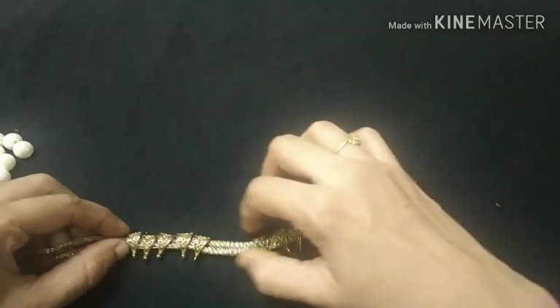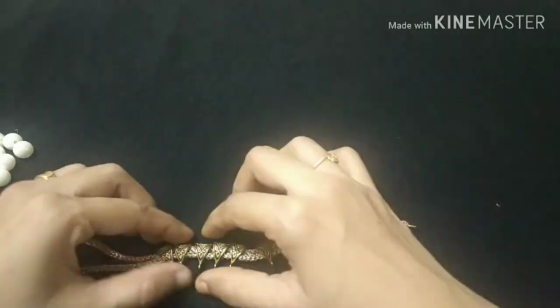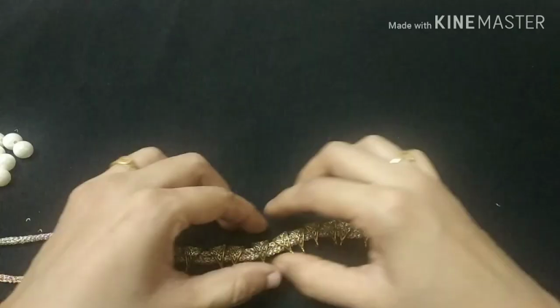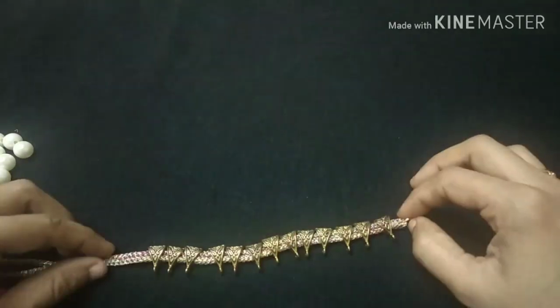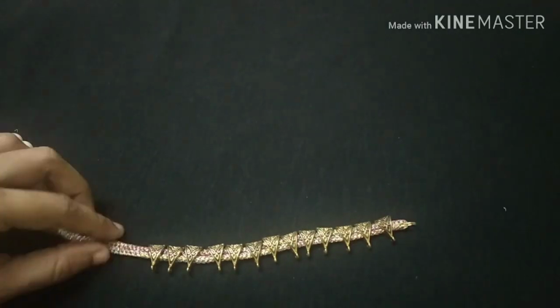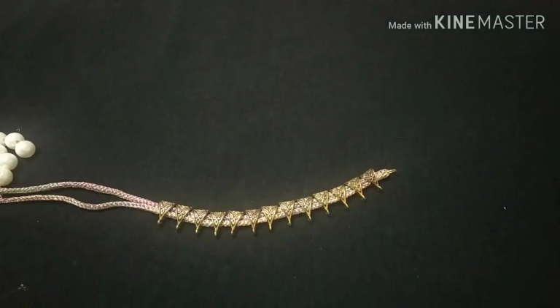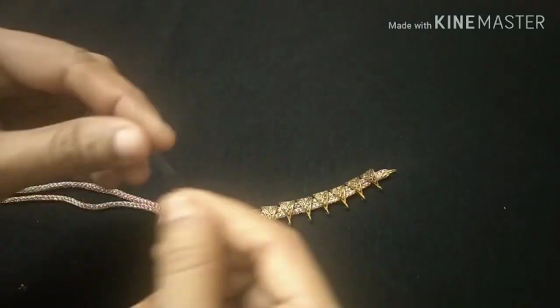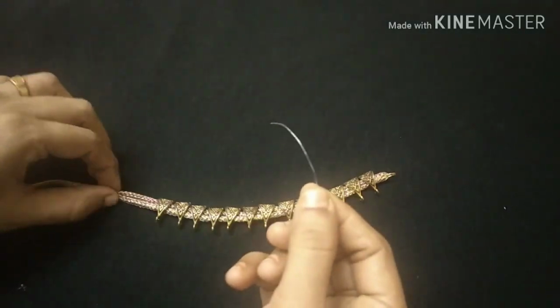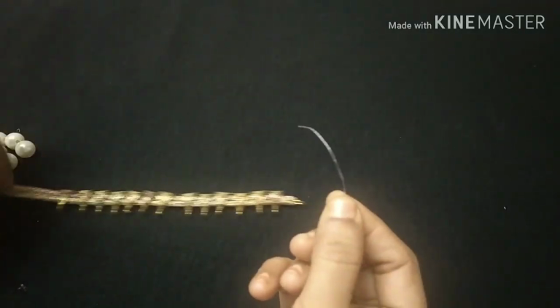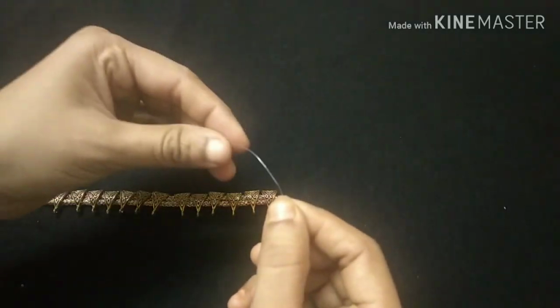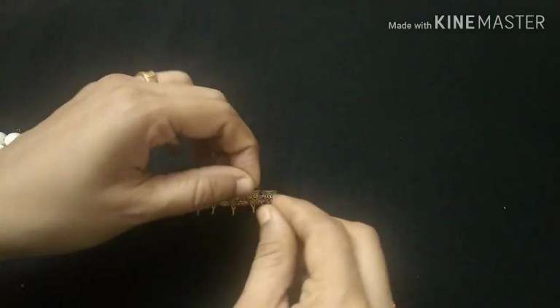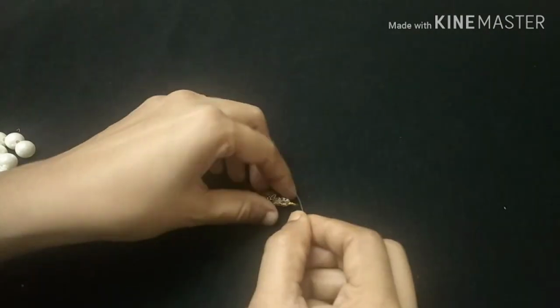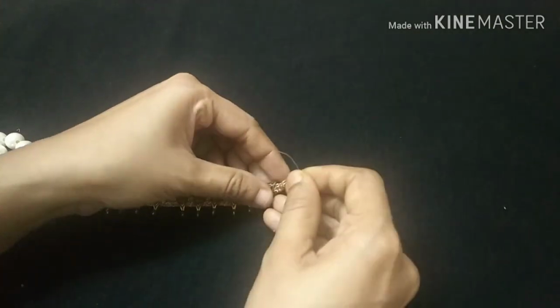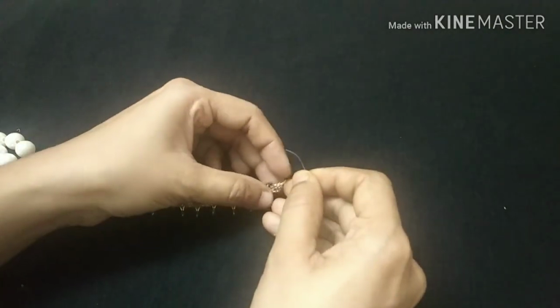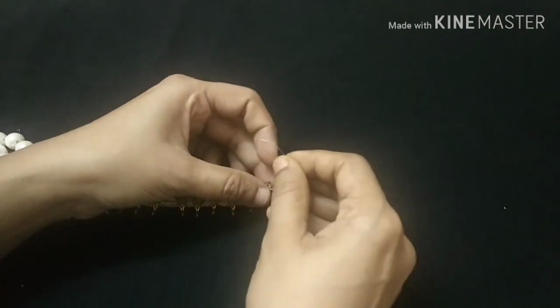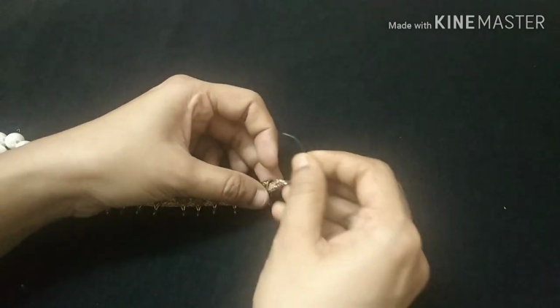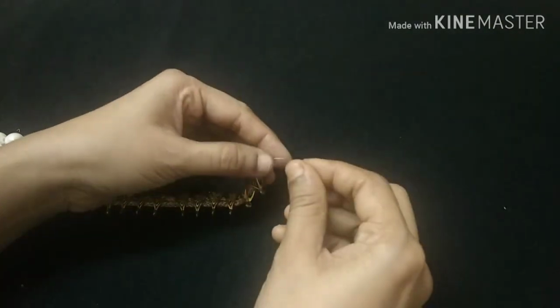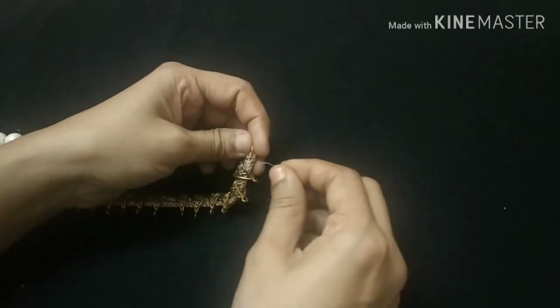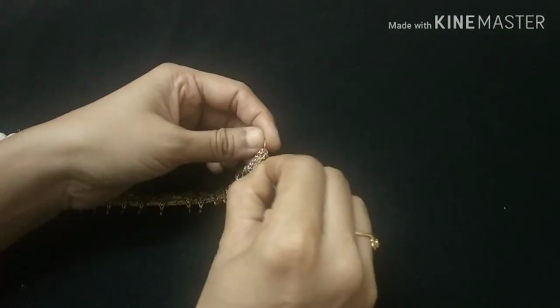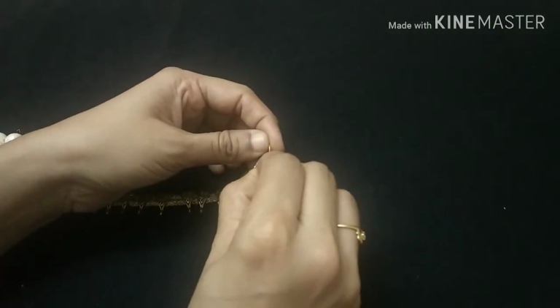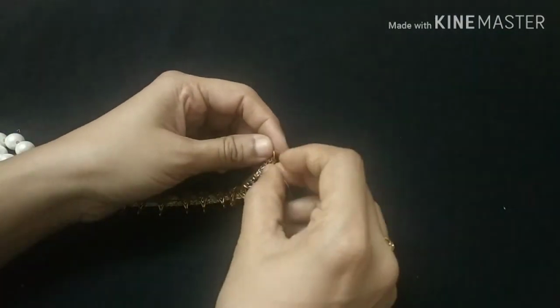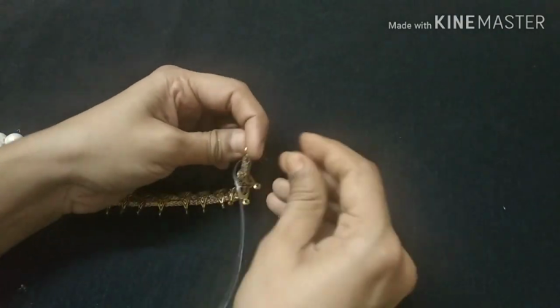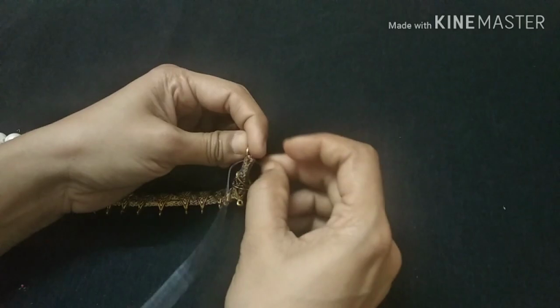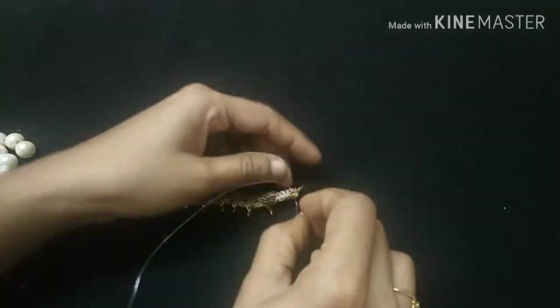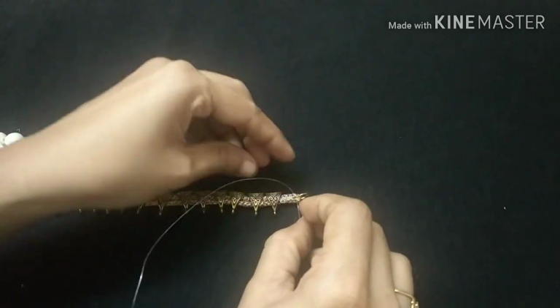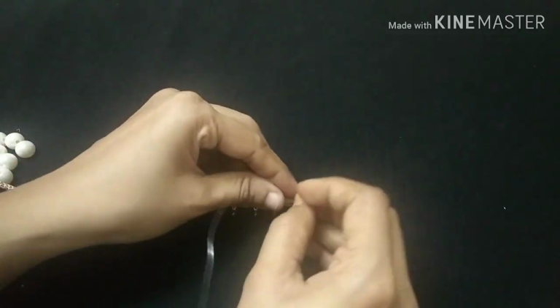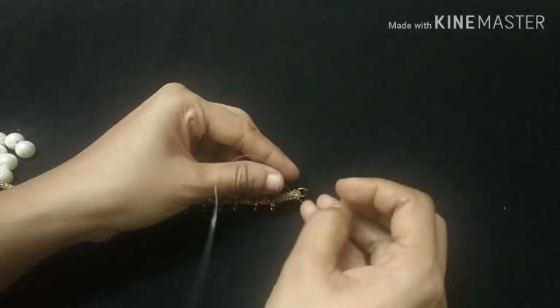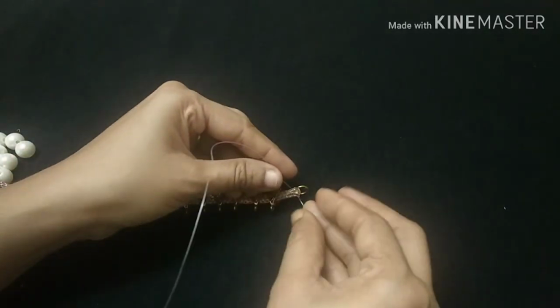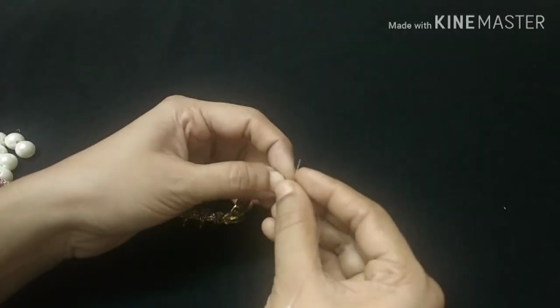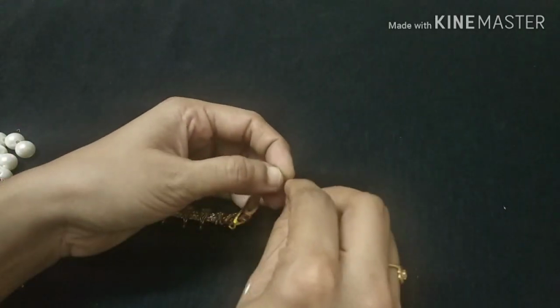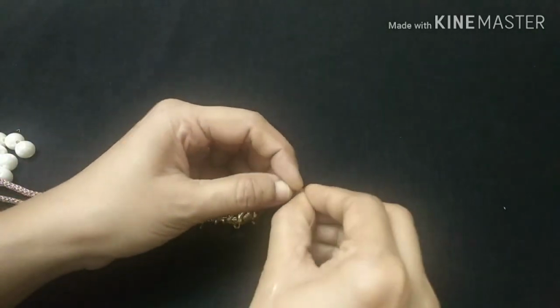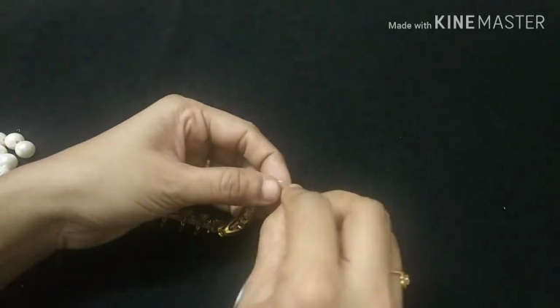They will cut the bales with a necklace — I have done this little design. When we cut the bales into the bales, we will cut the bales. Next step, we will cut the fish. That is the size of the jembering; you will cut the jembering.